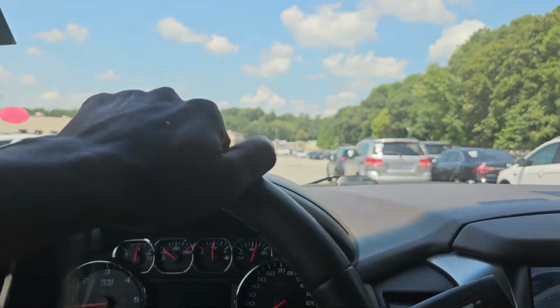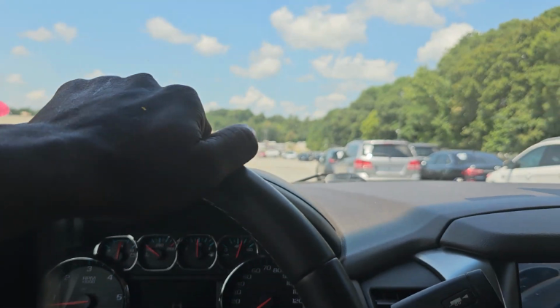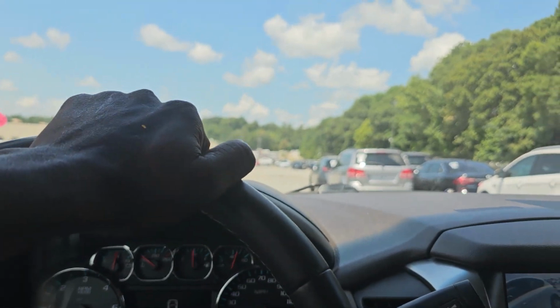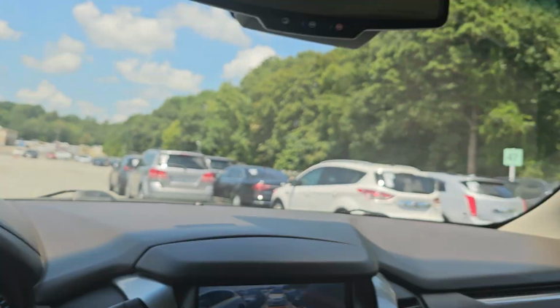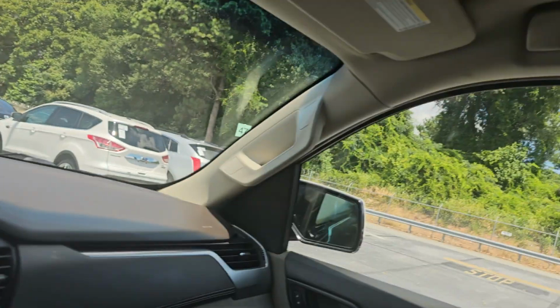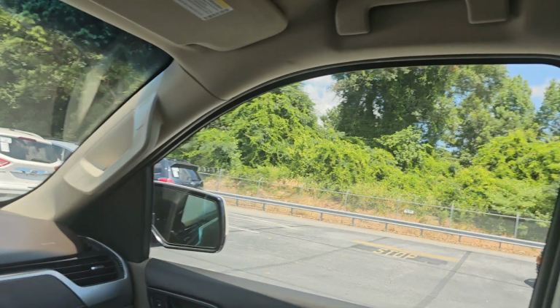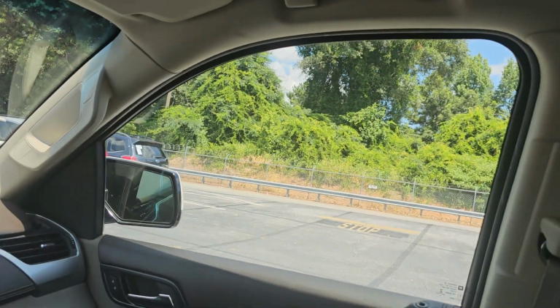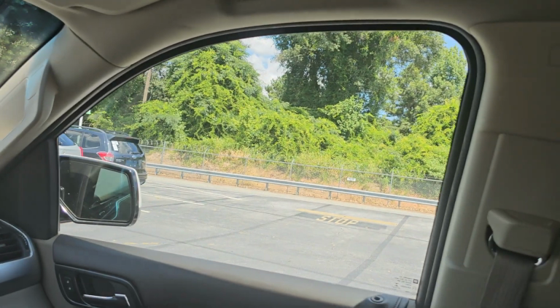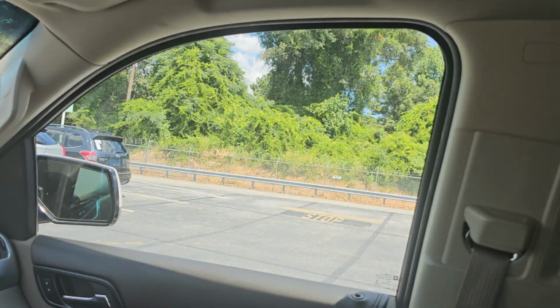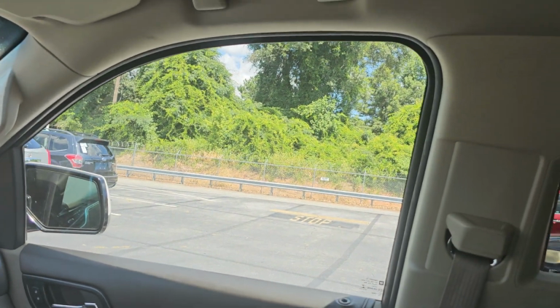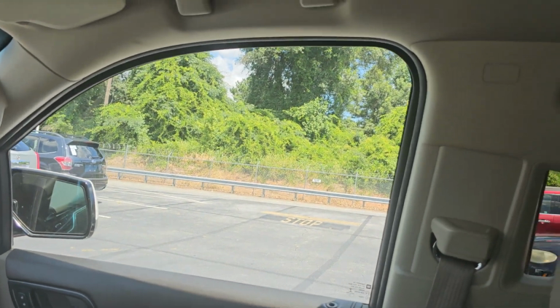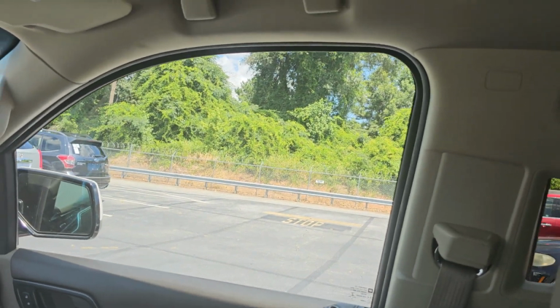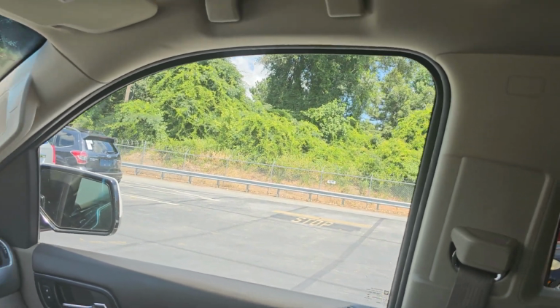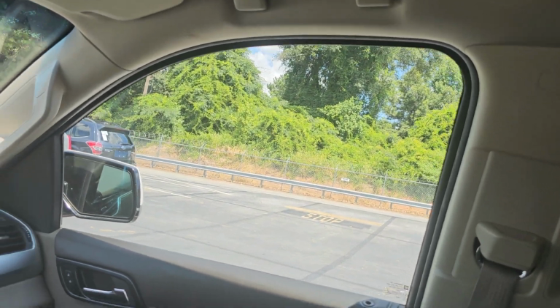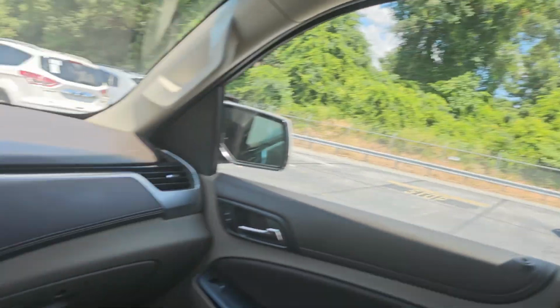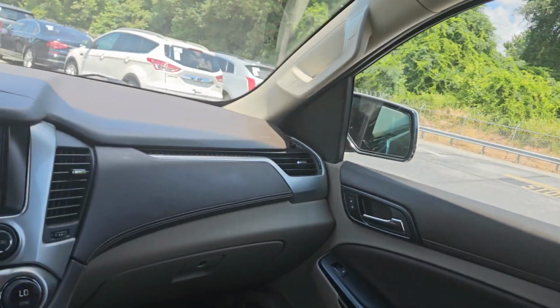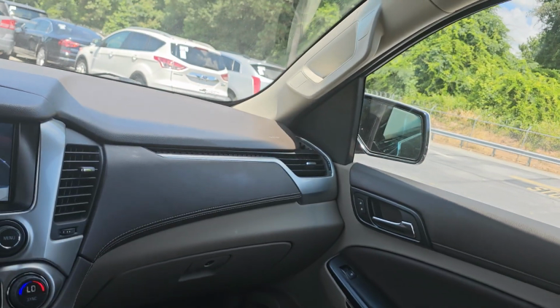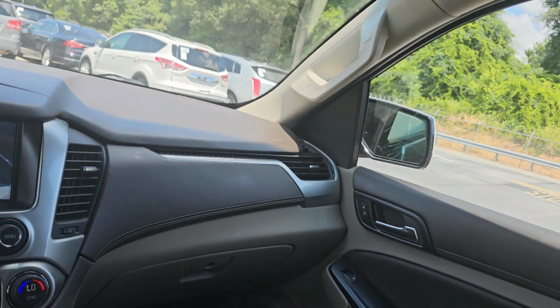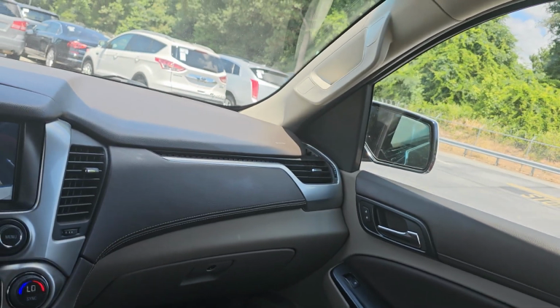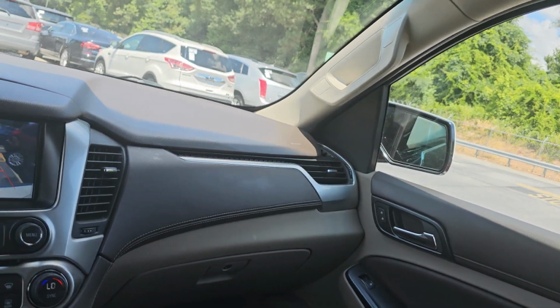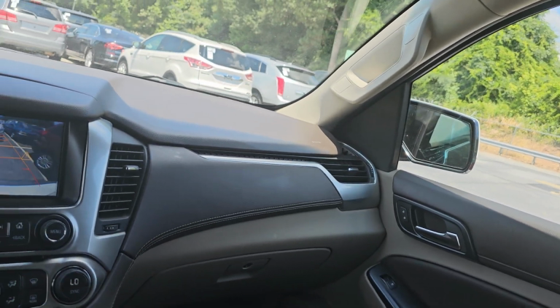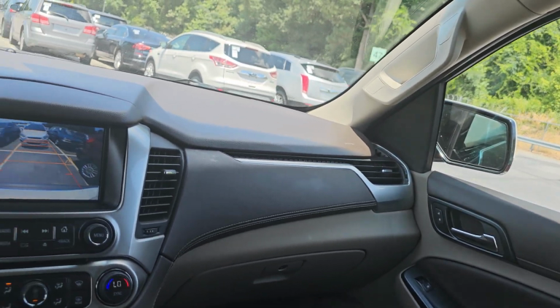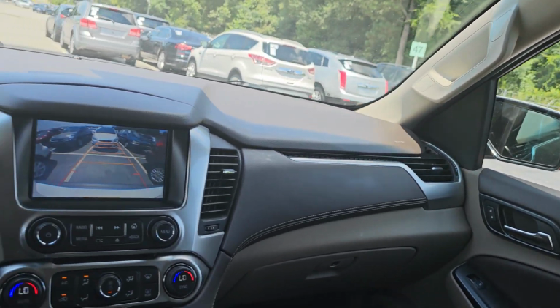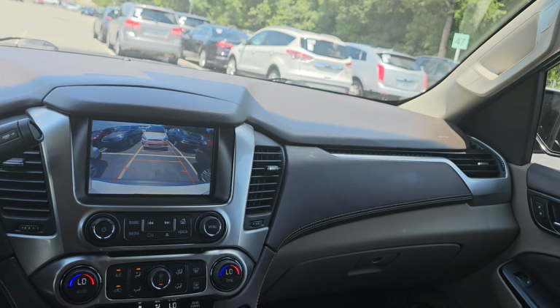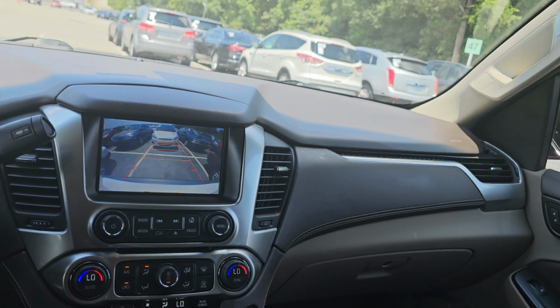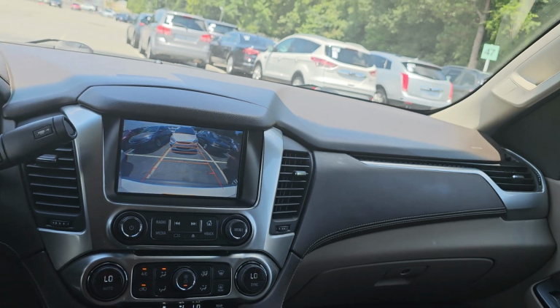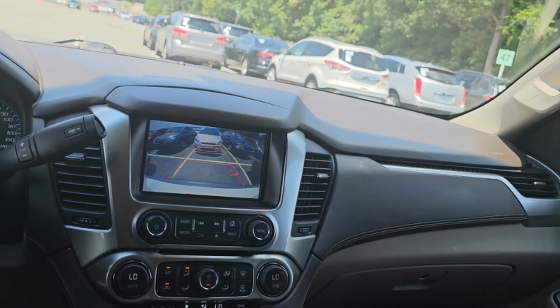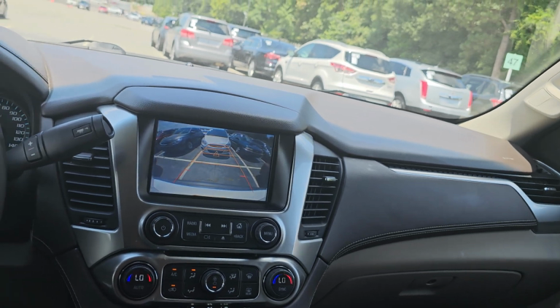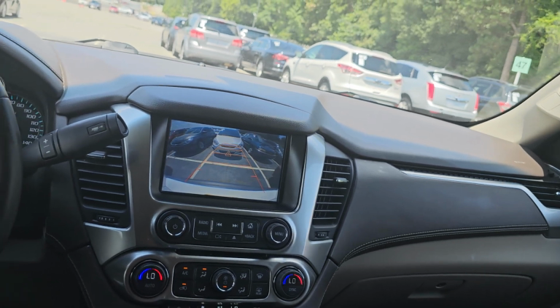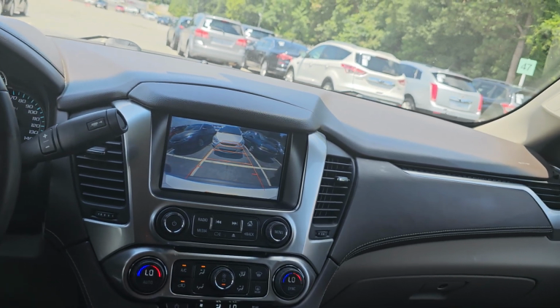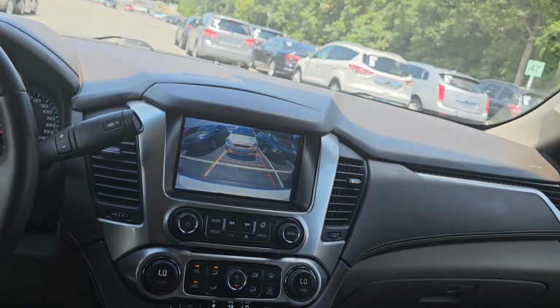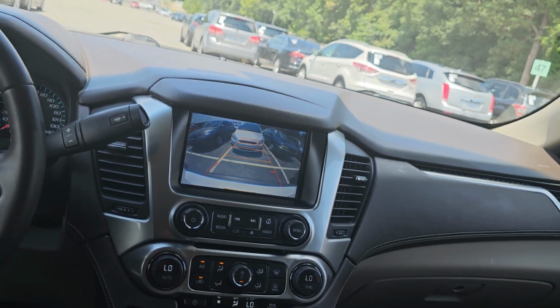It seems slow today — the workers are just chilling. But they've been very helpful, helping me jump cars and everything.